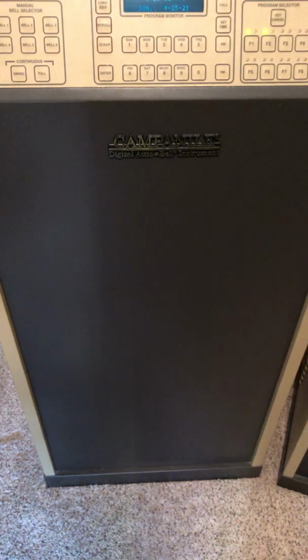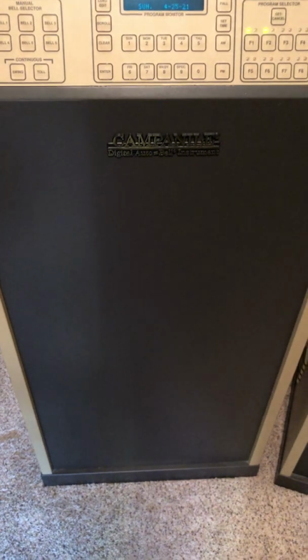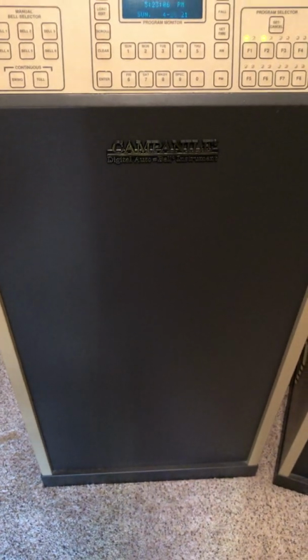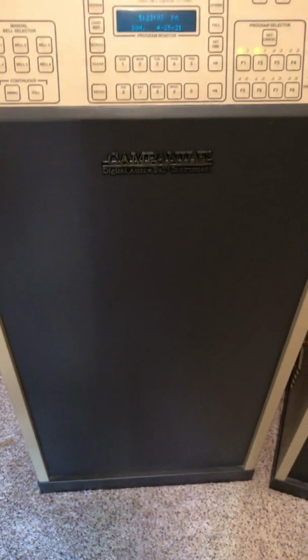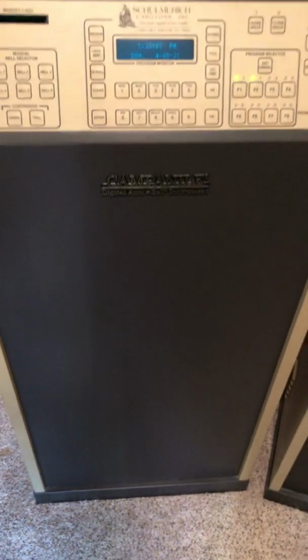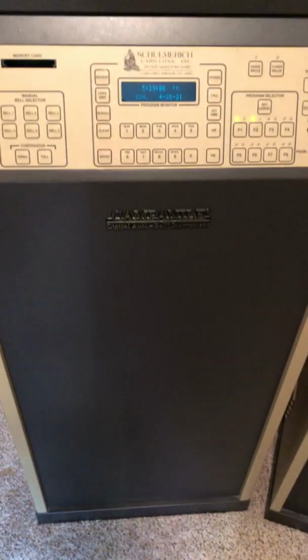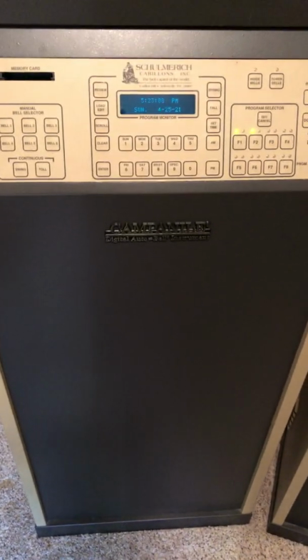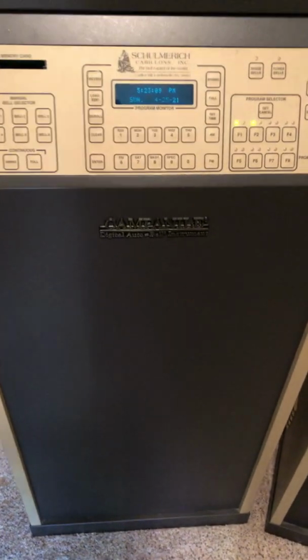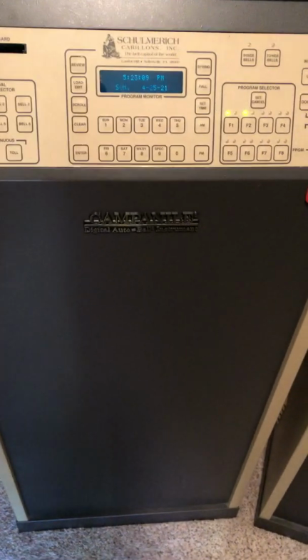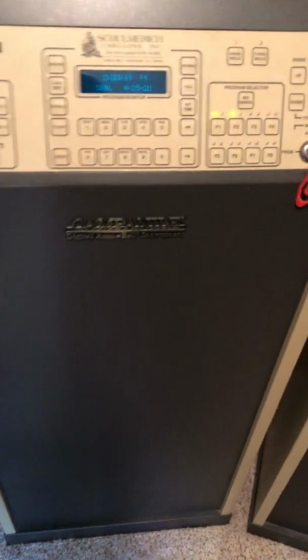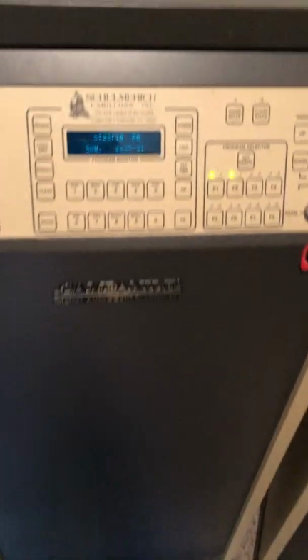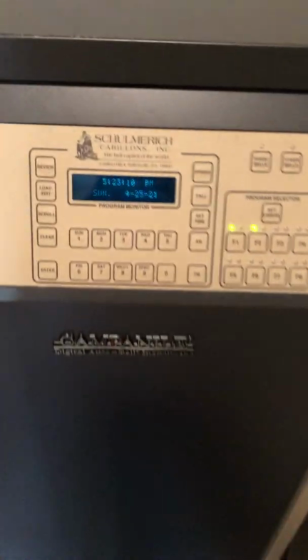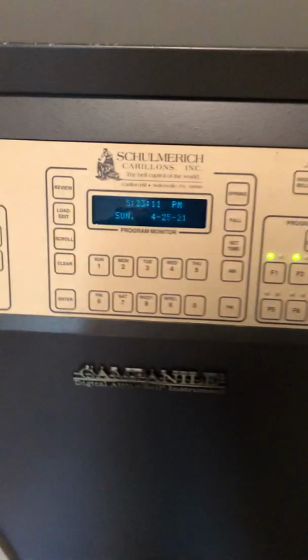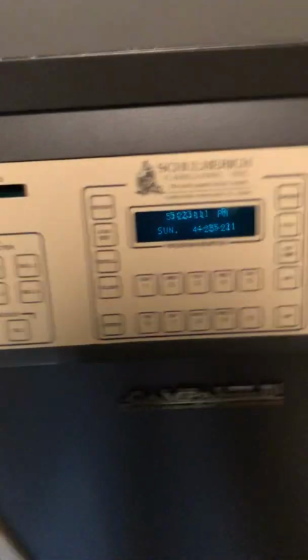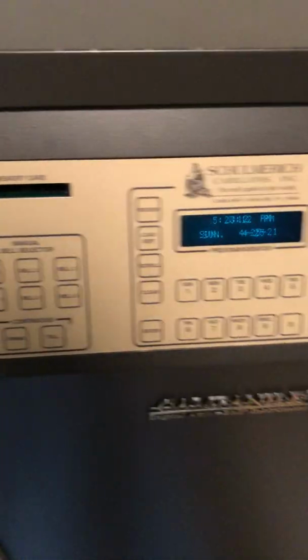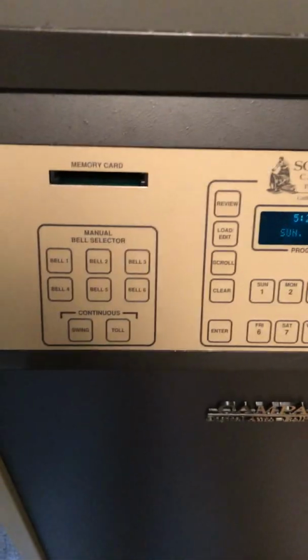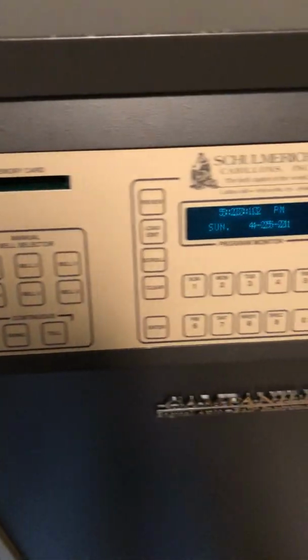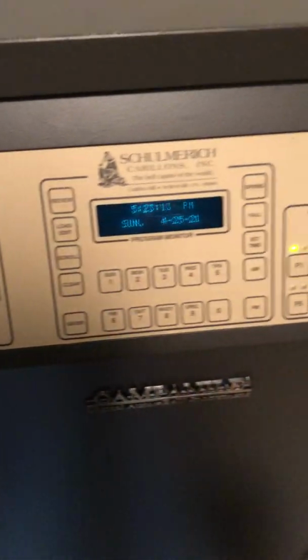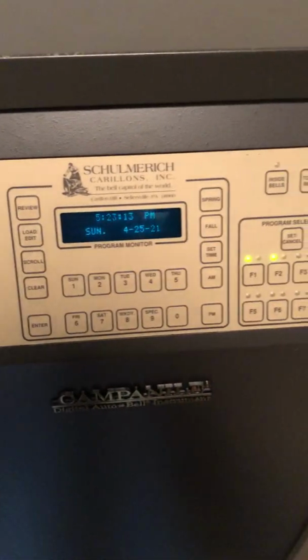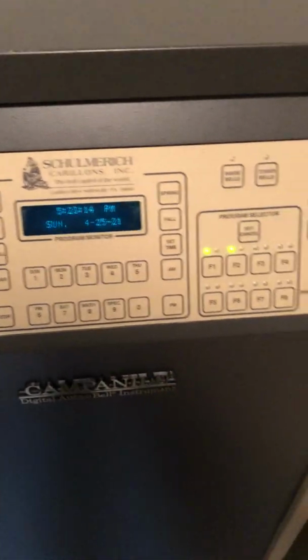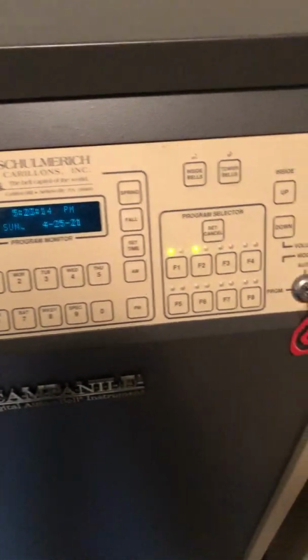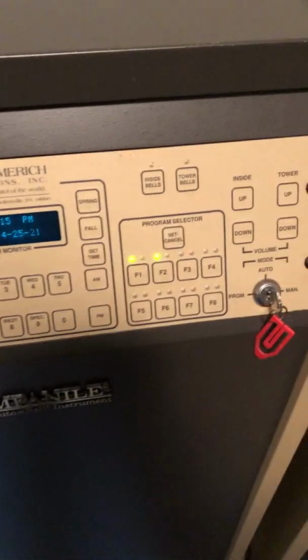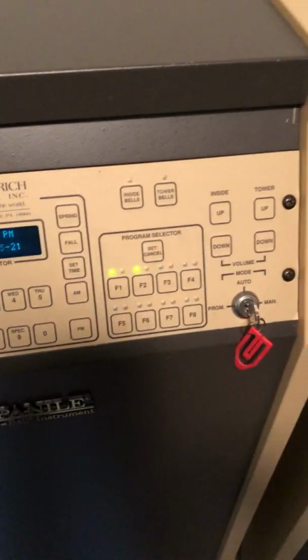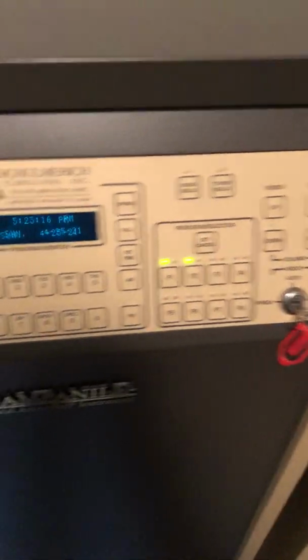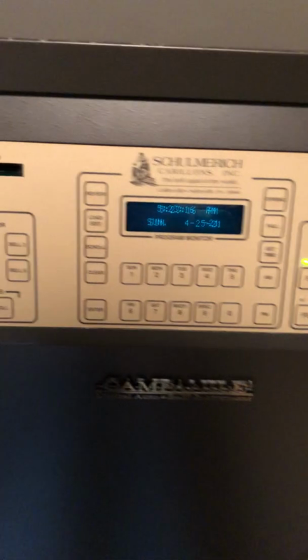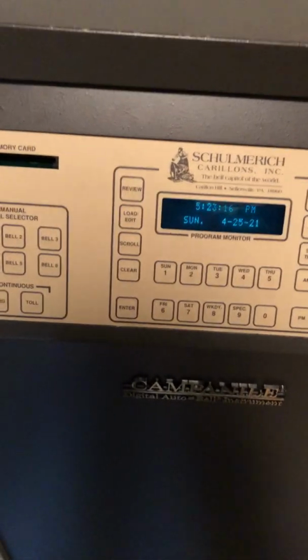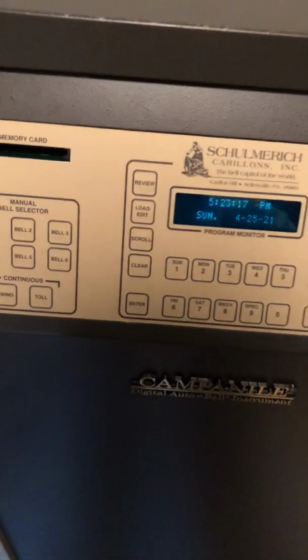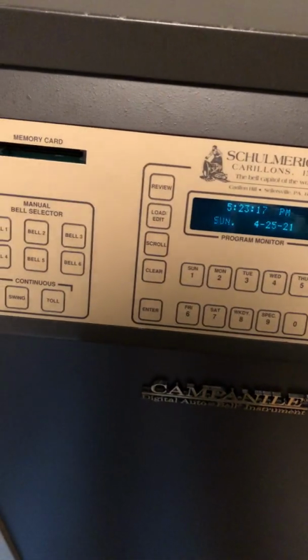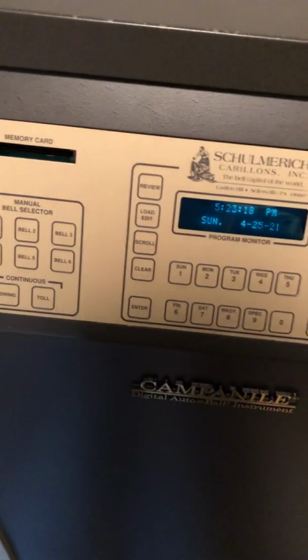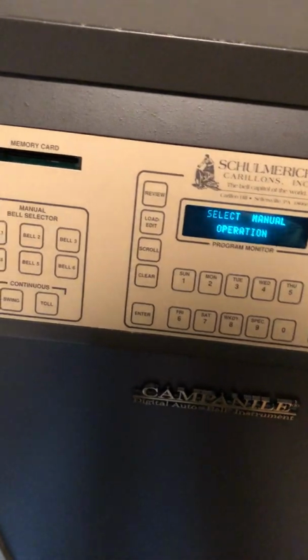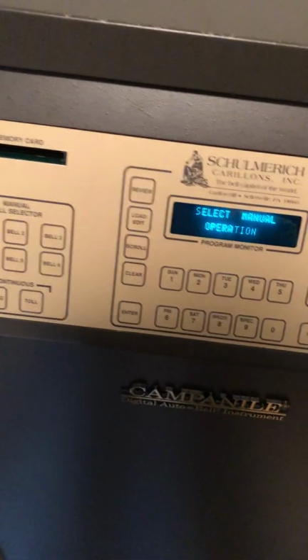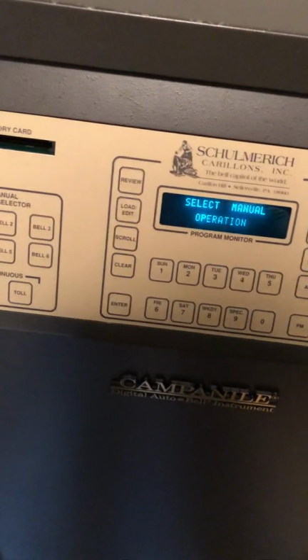This is a video of the Shulmerich Mark III Campanile Computer Assisted Carillon, or CAC style earlier digital unit. I'll demonstrate the features of this particular carillon.